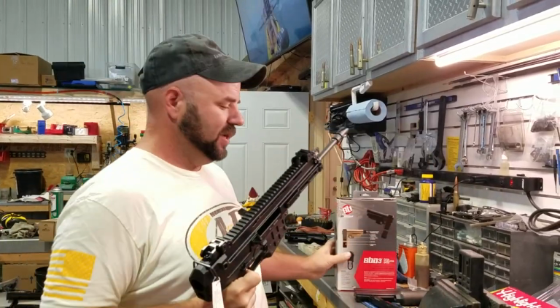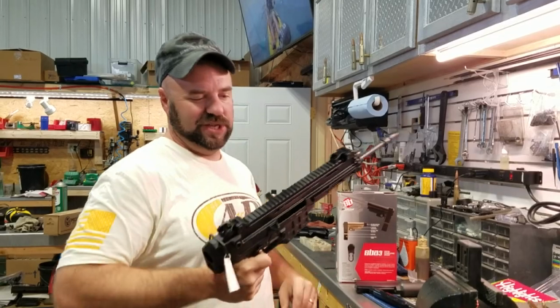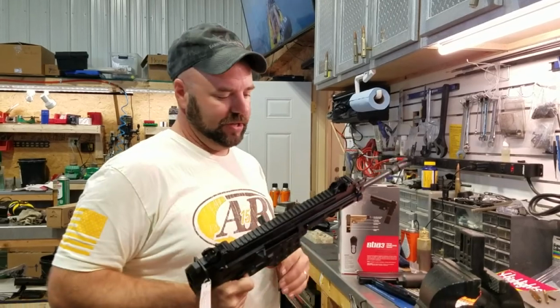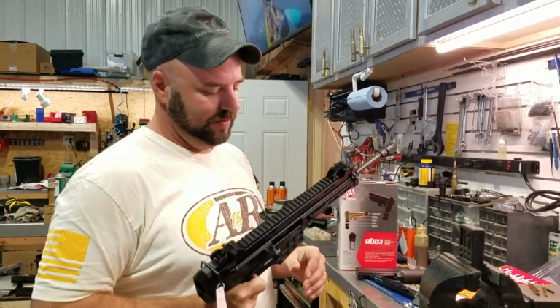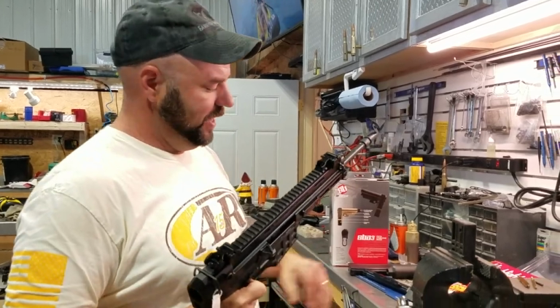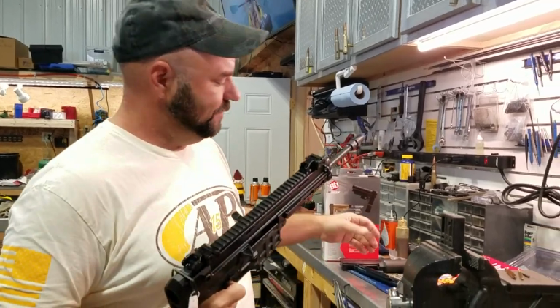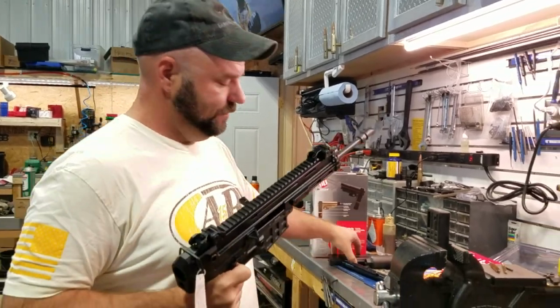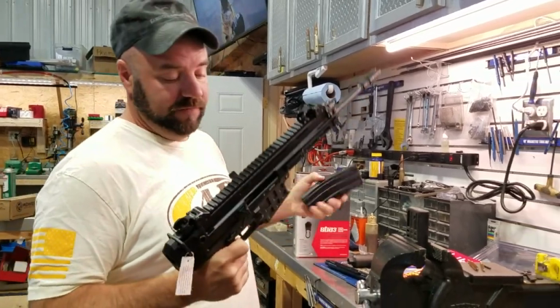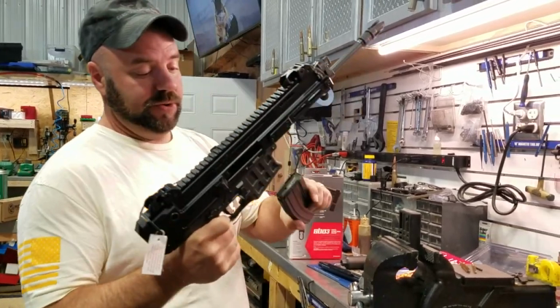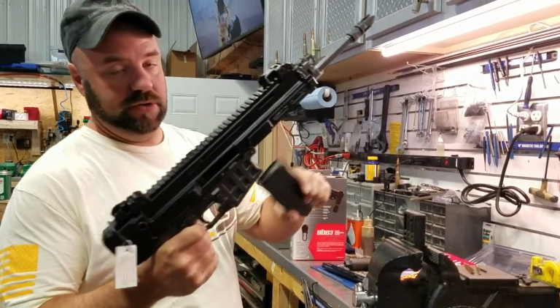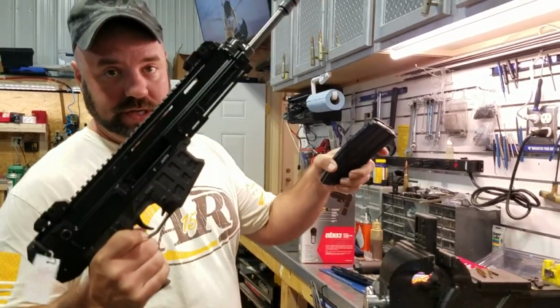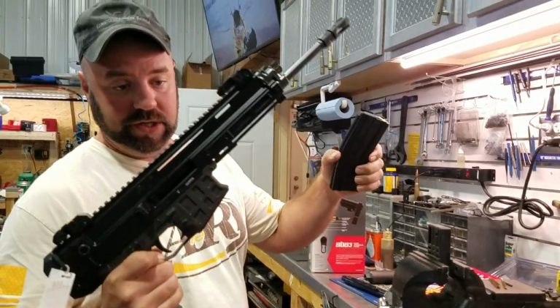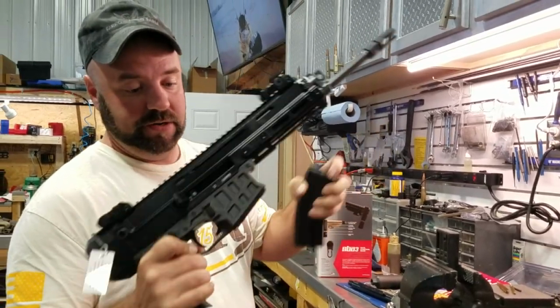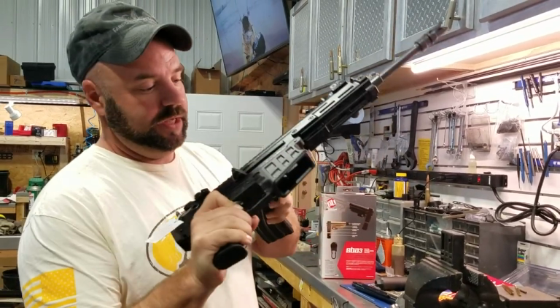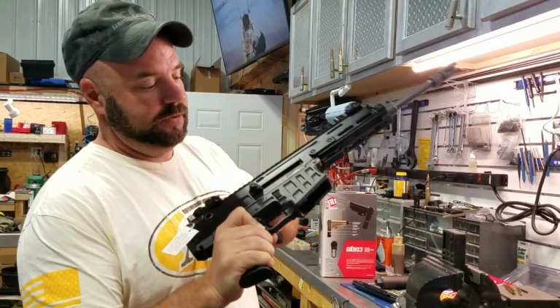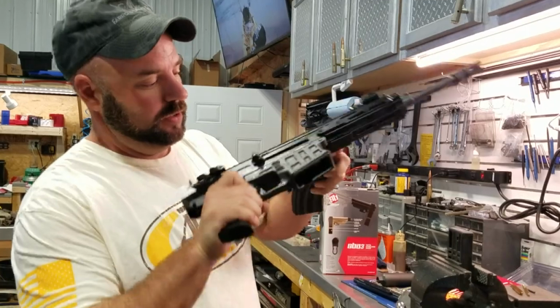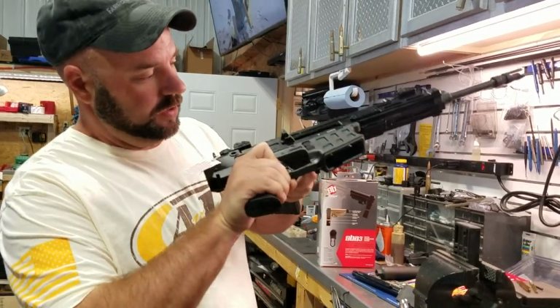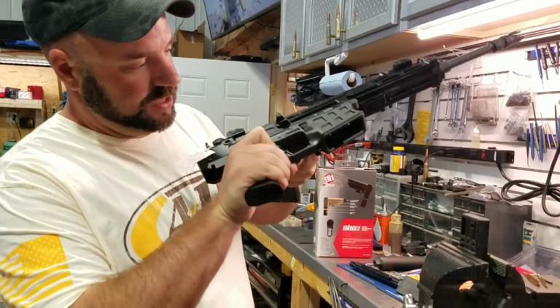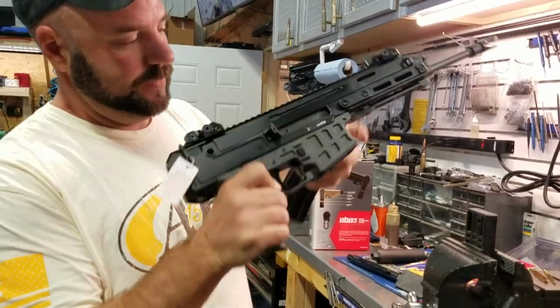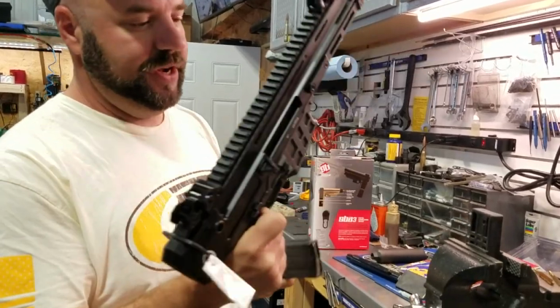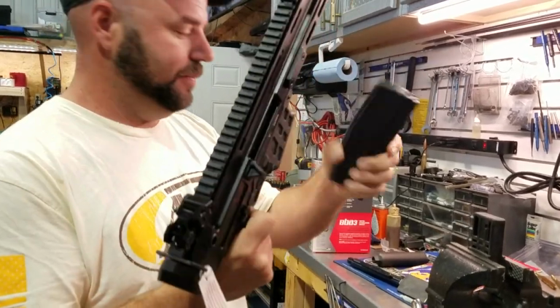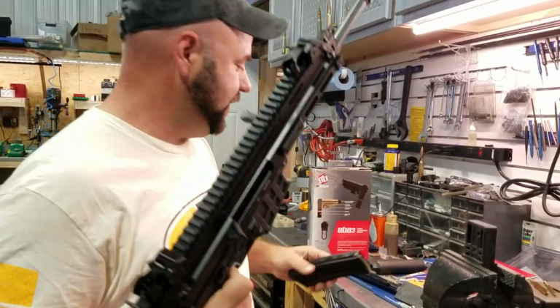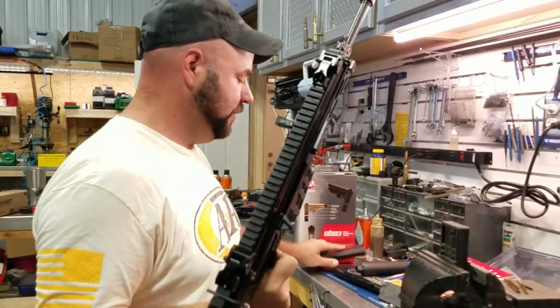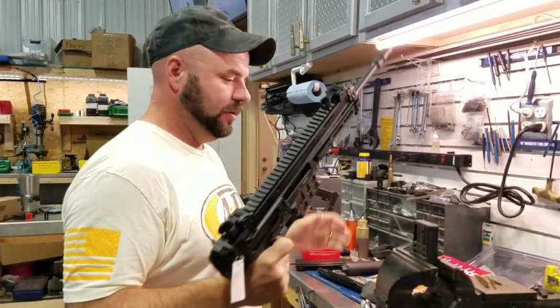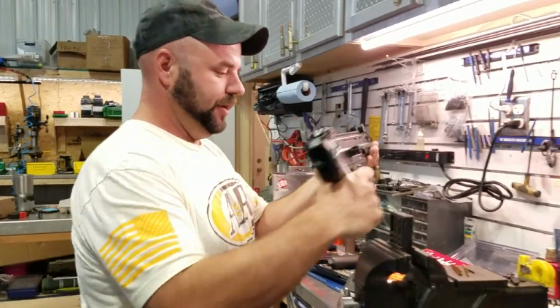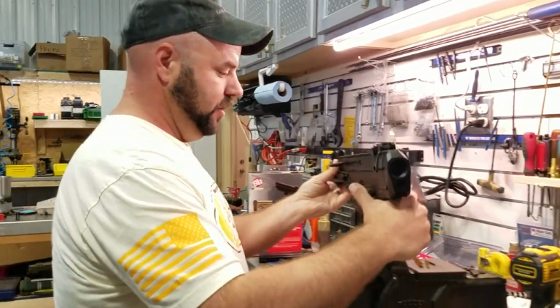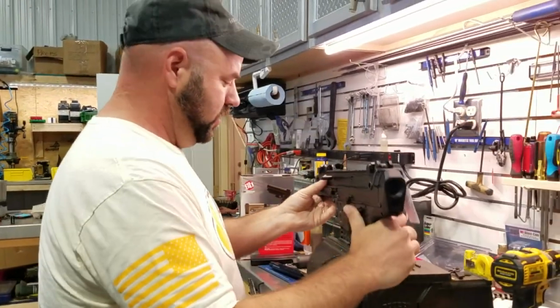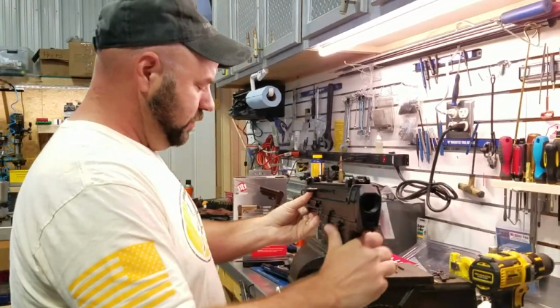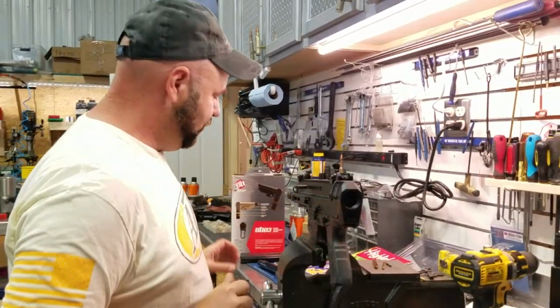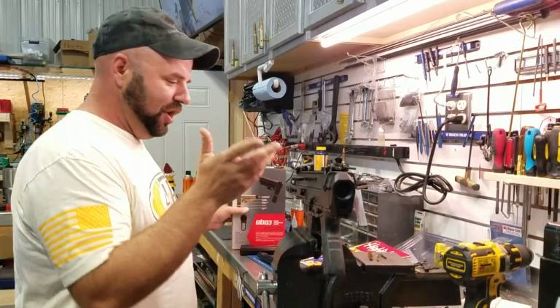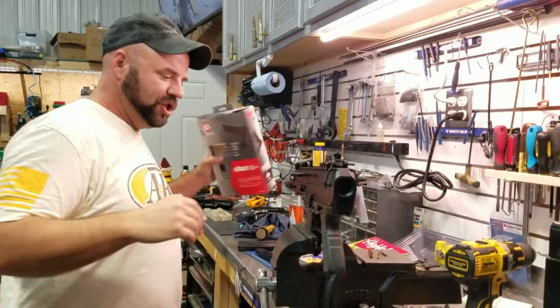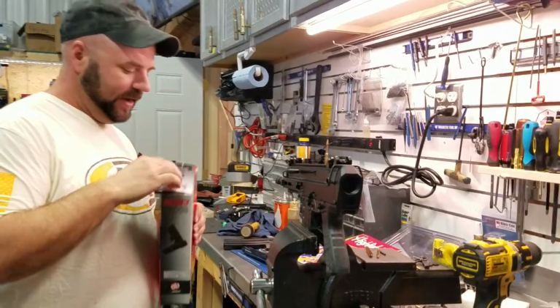These things are pretty clever. First thing I want to do is clear the gun — obviously nothing in there, magazine out, clear. Put it in my little super vise.